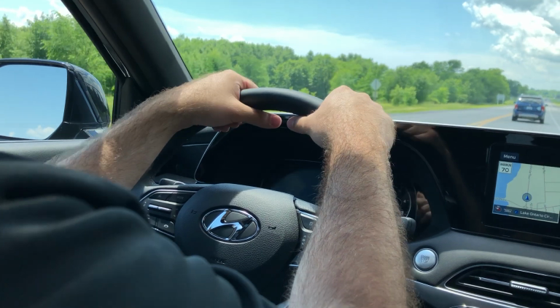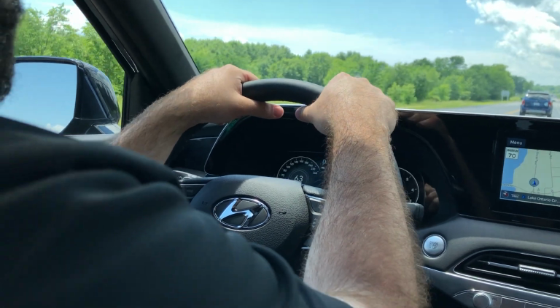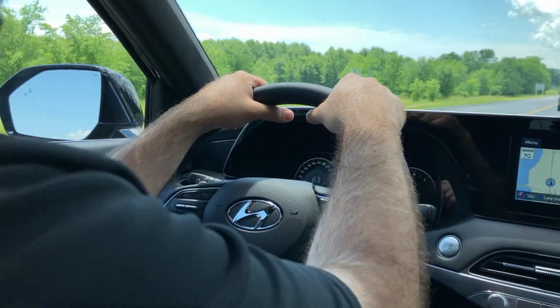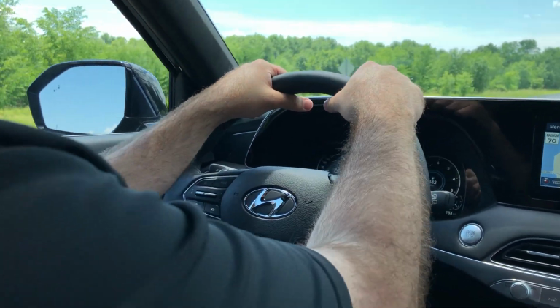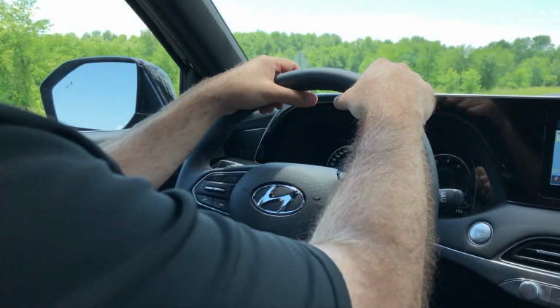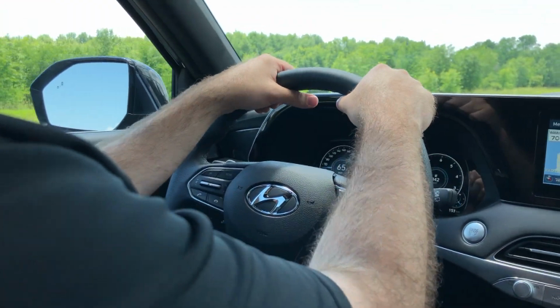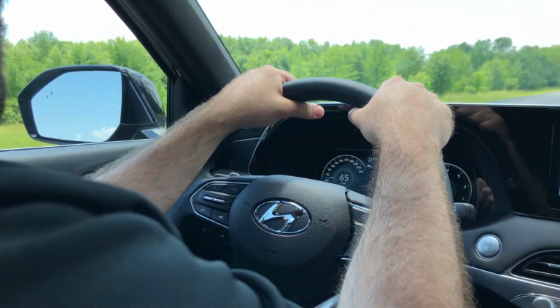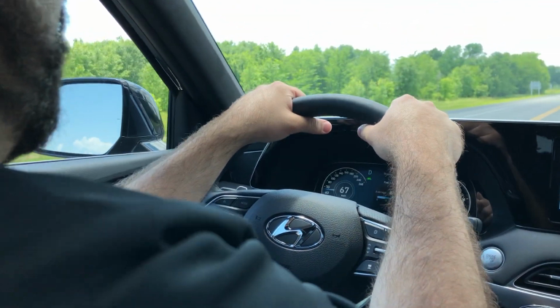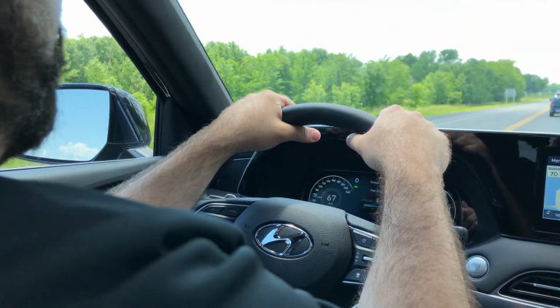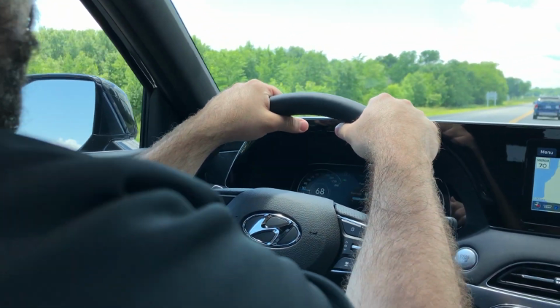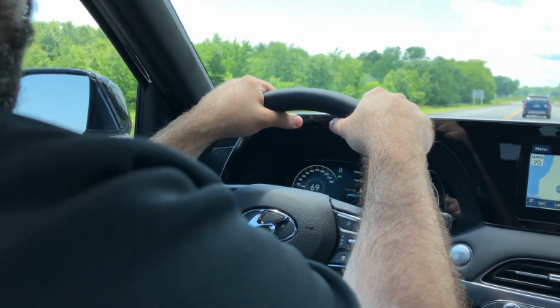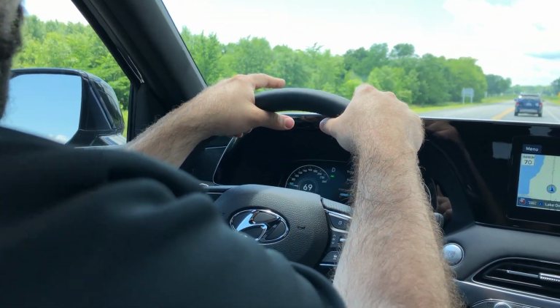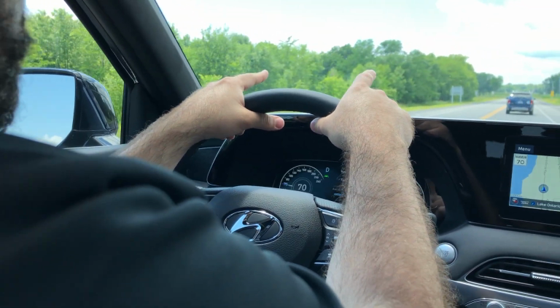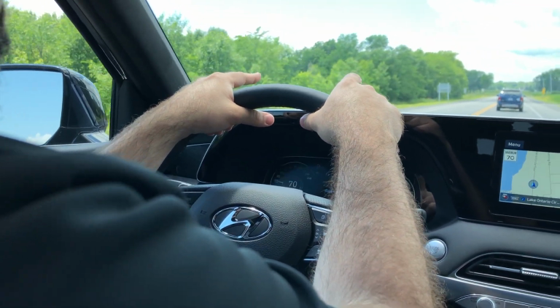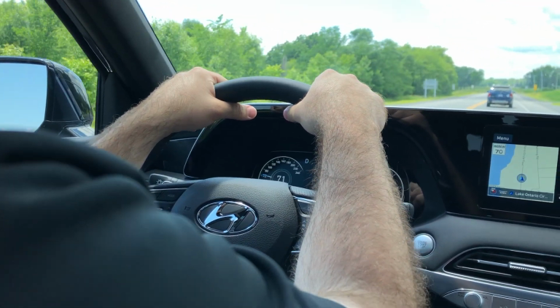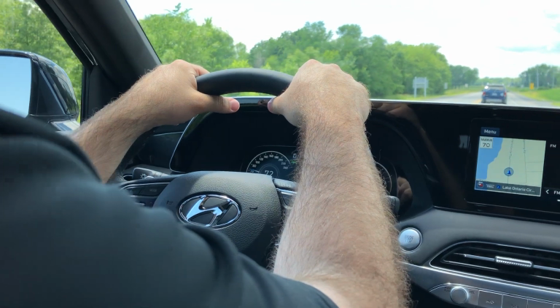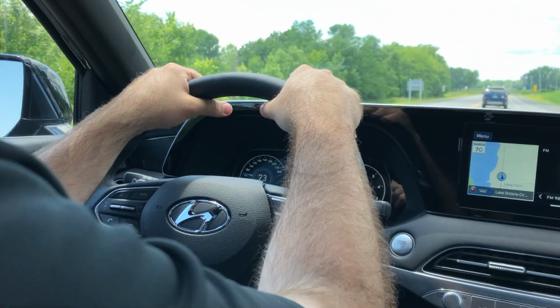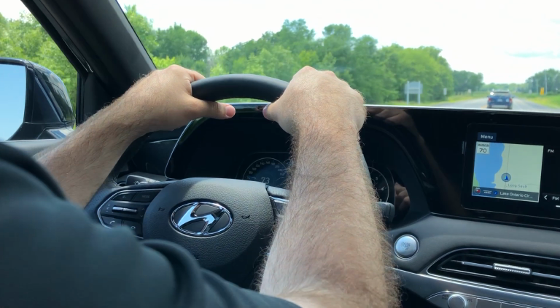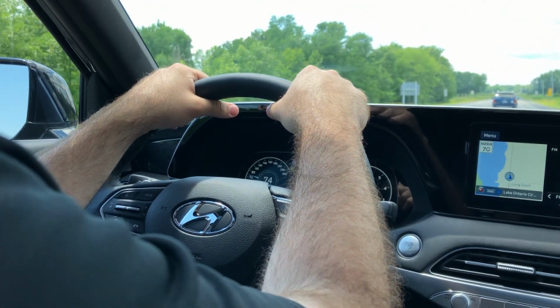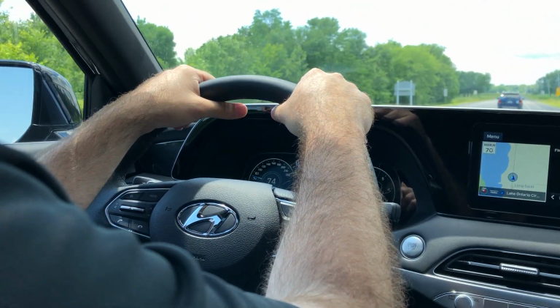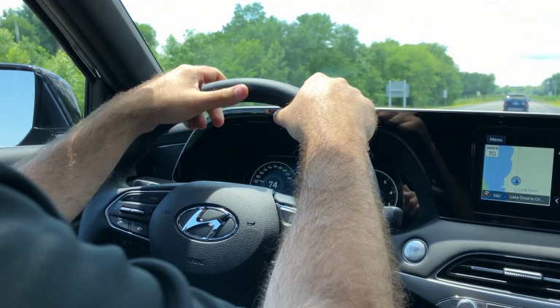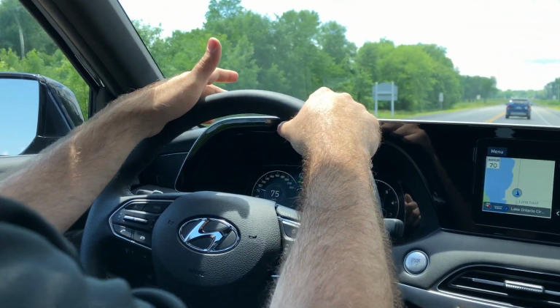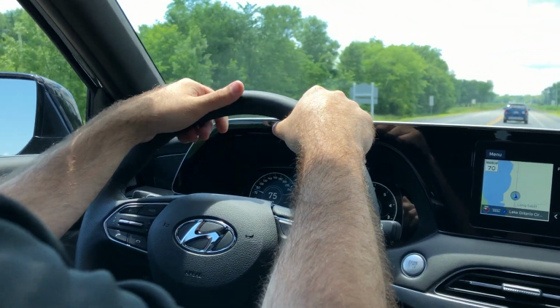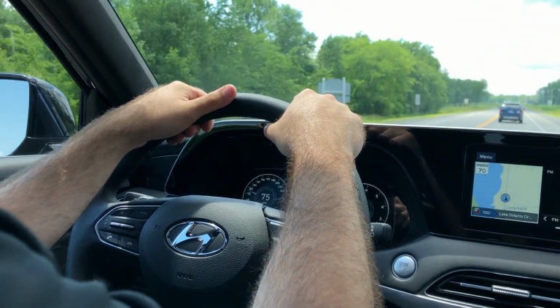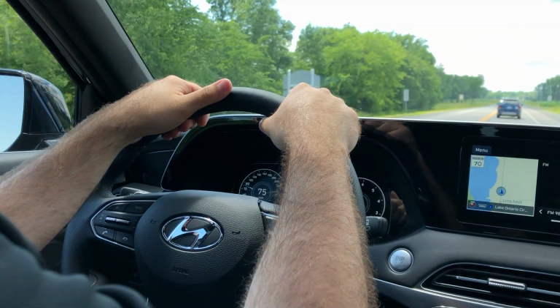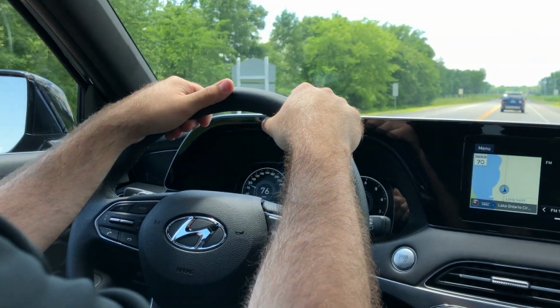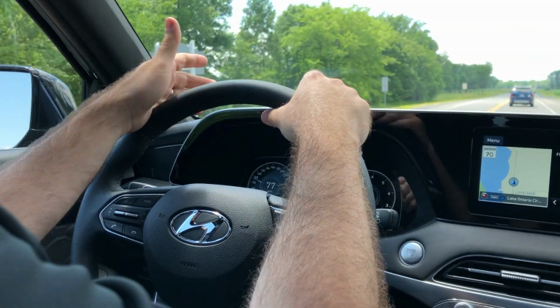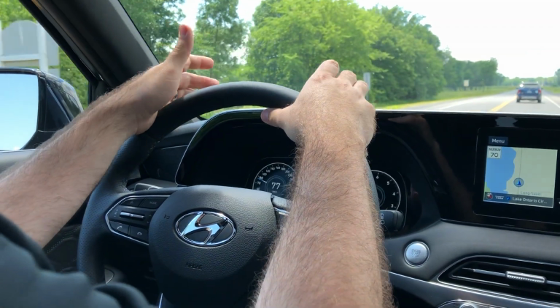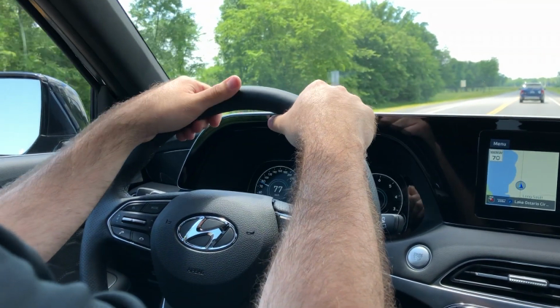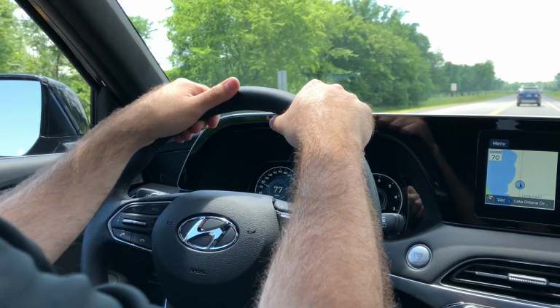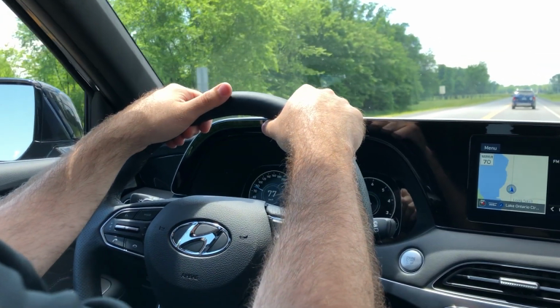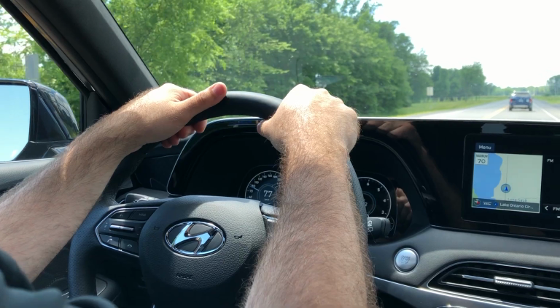Hey guys, it's Jeff here driving the 2020 Palisade. Right now I'm driving it with the heads up display. It's alerting me of the speed that I should be driving as well as the speed of the road. It's a great display.